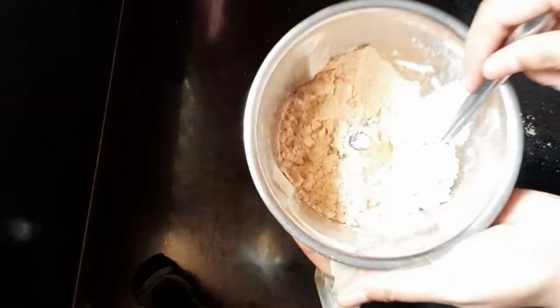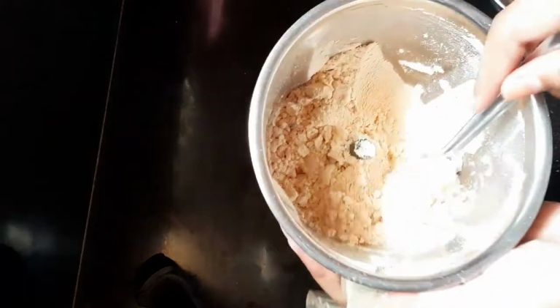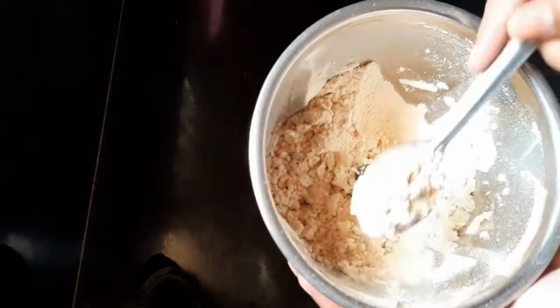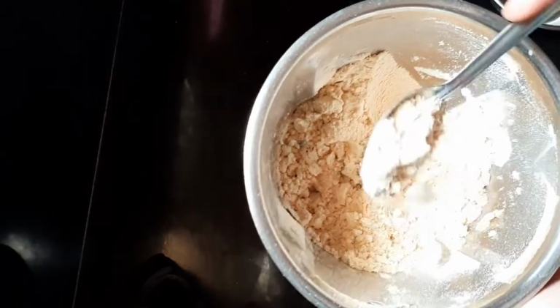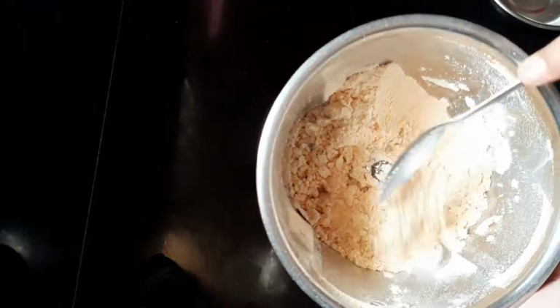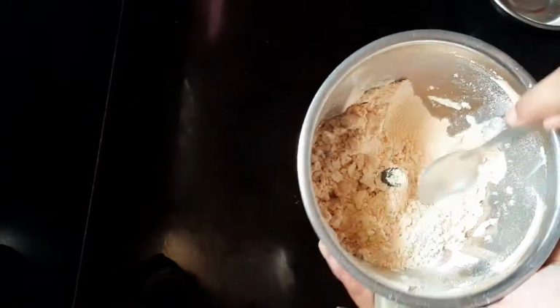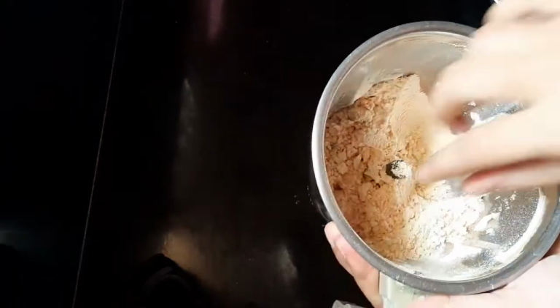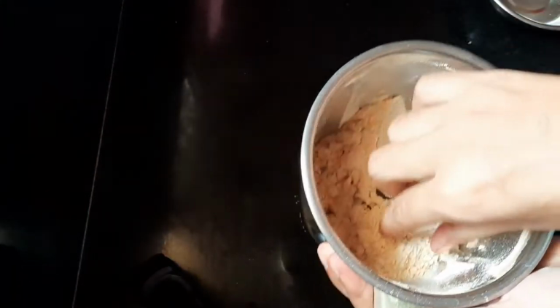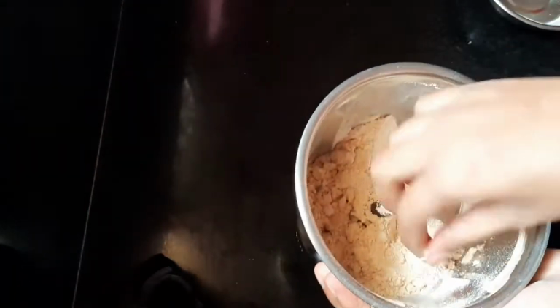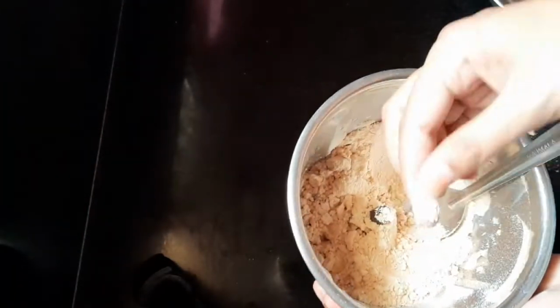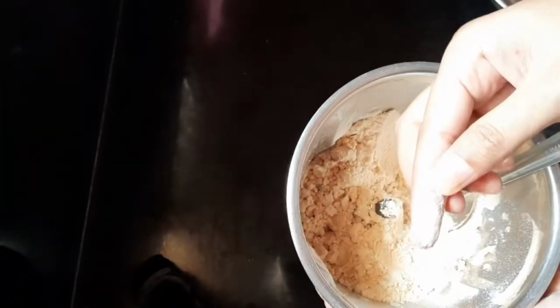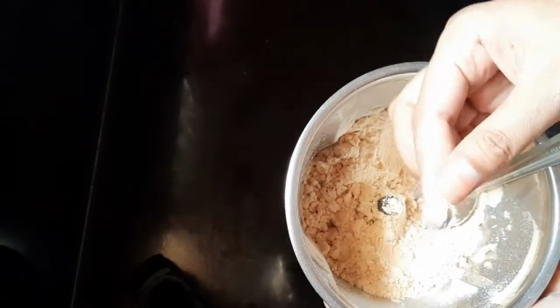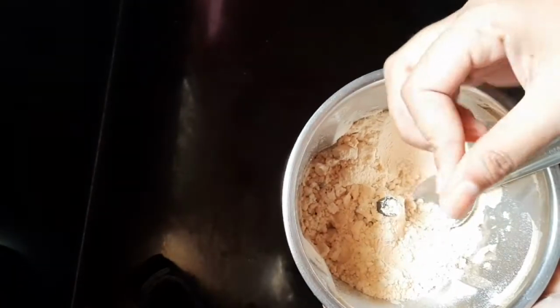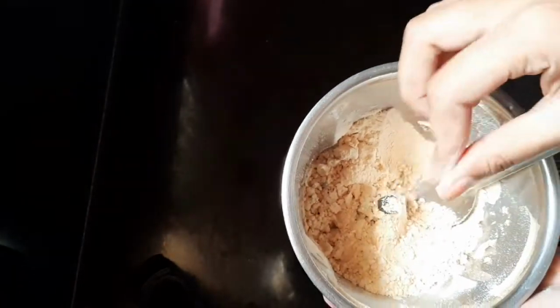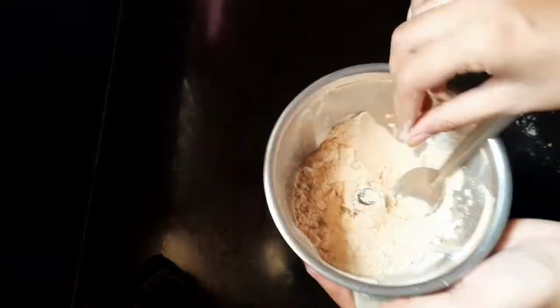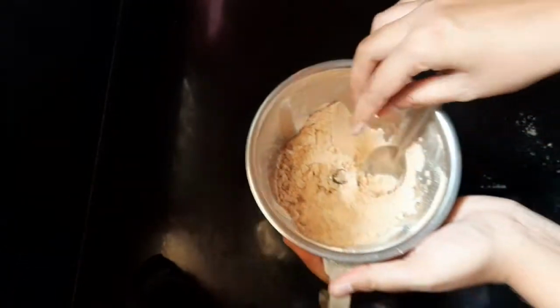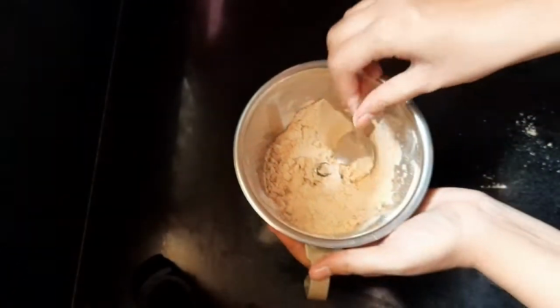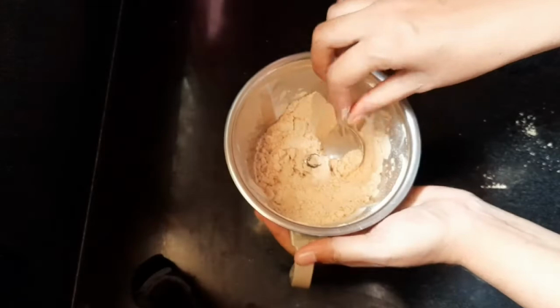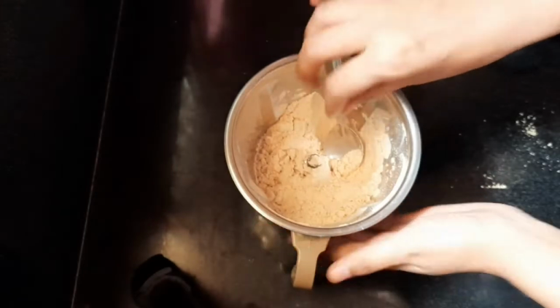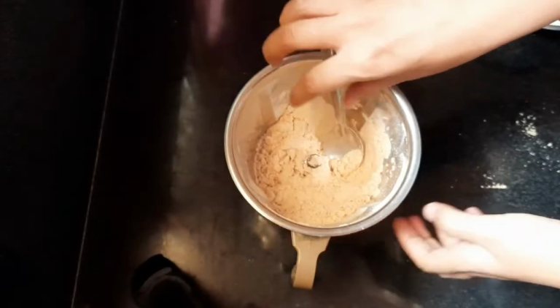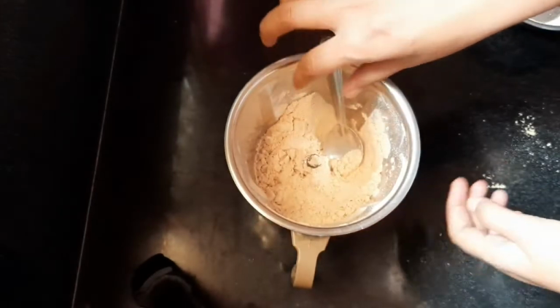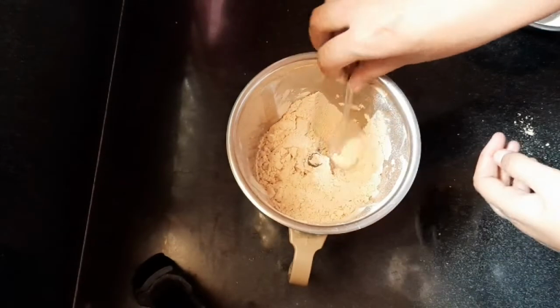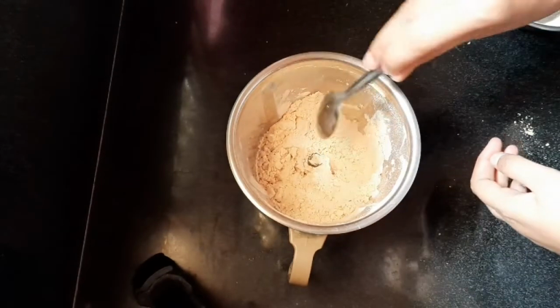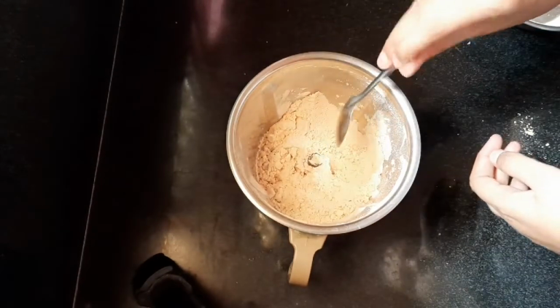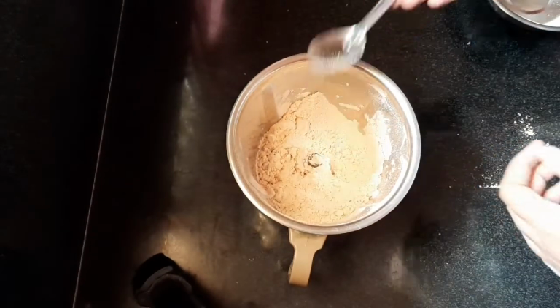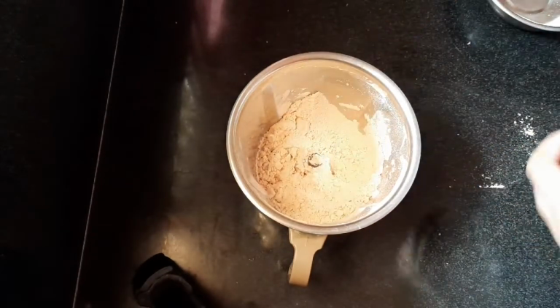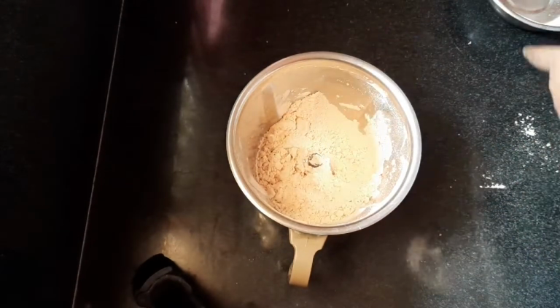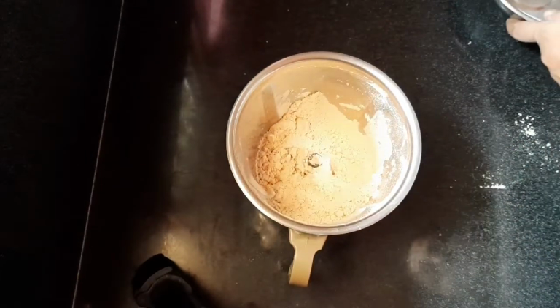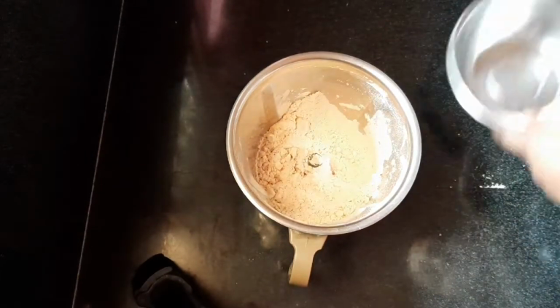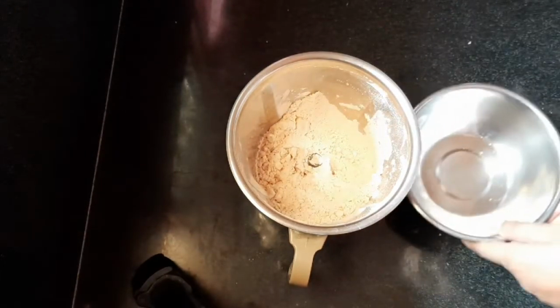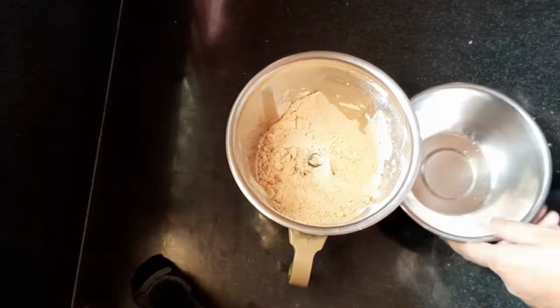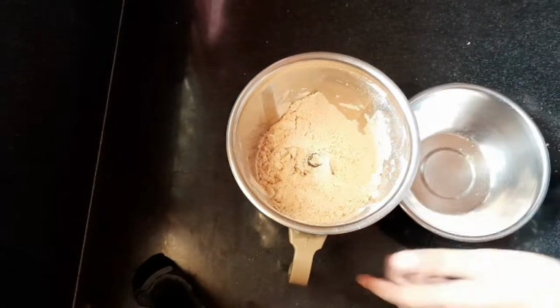We will mix the vitamins. Let's mix the cake in a bowl. Let's do the cake in a very easy process.